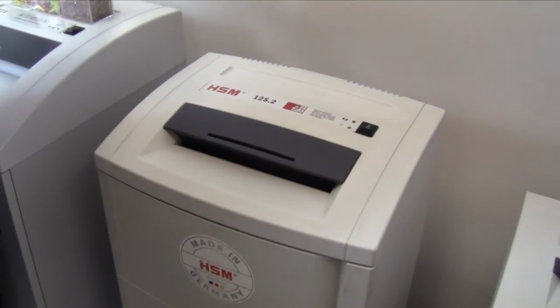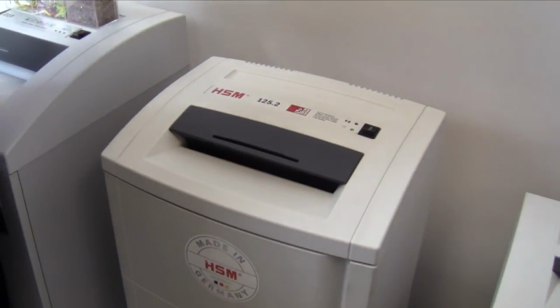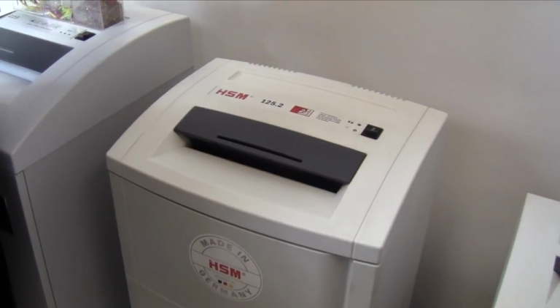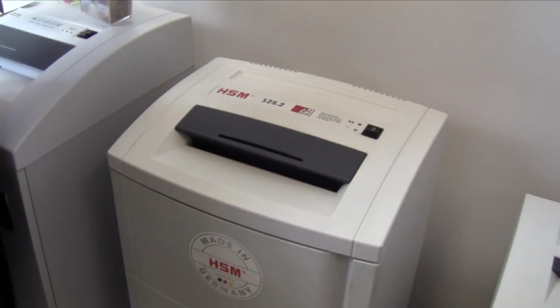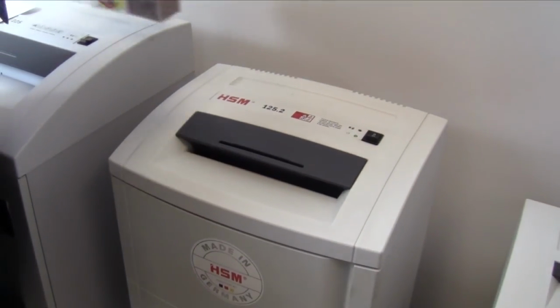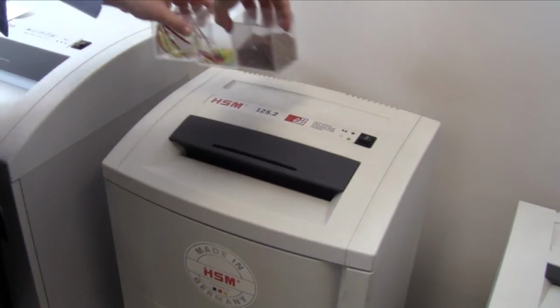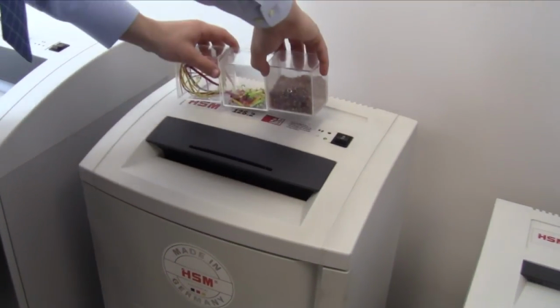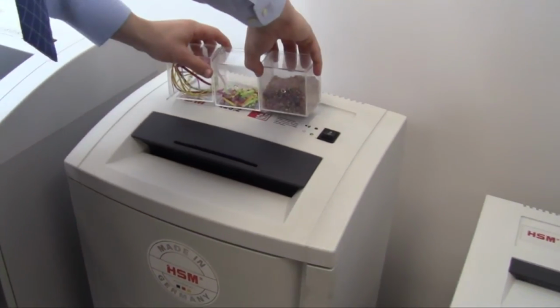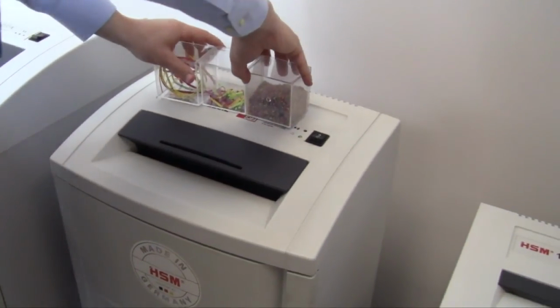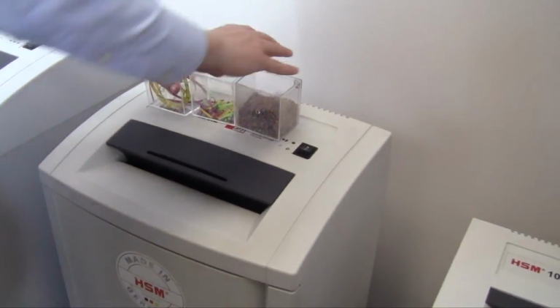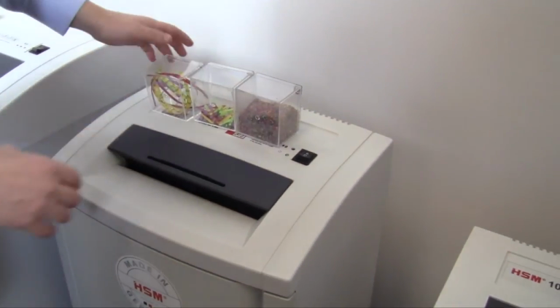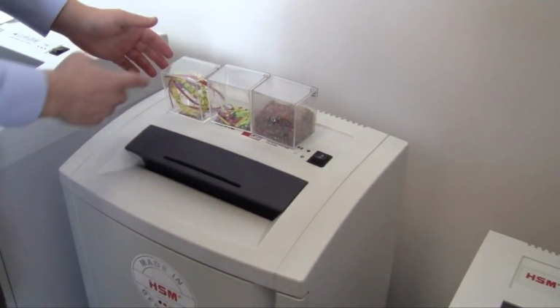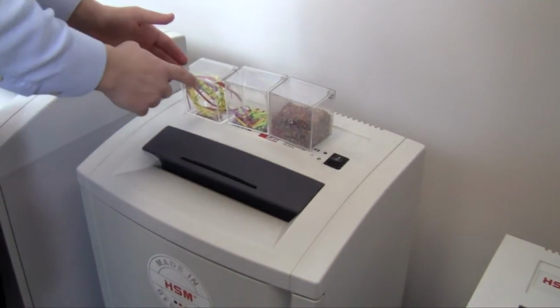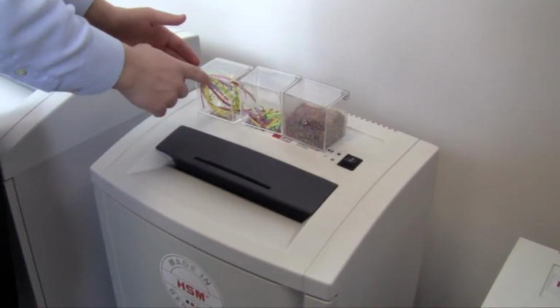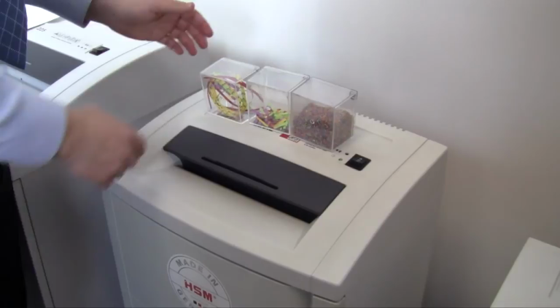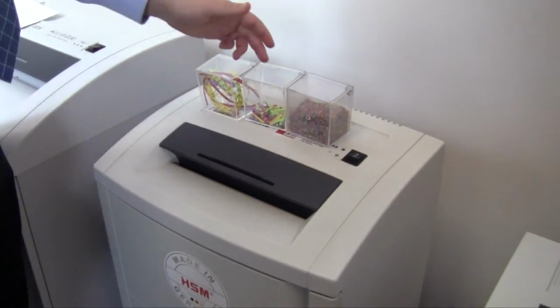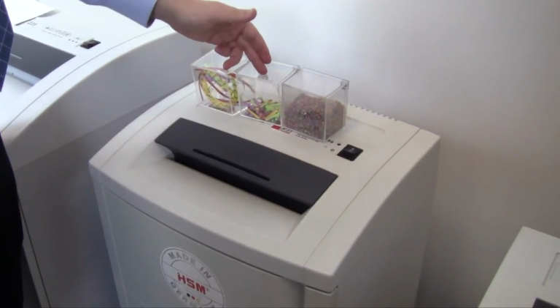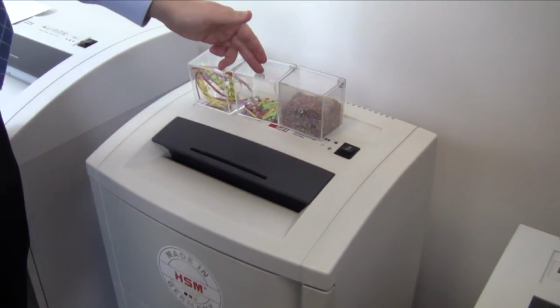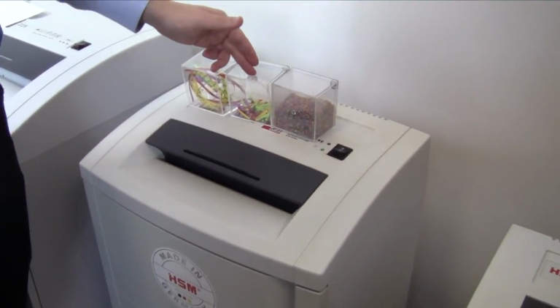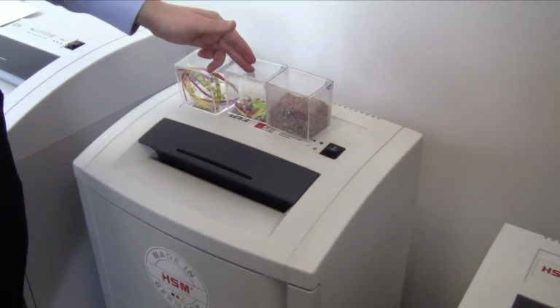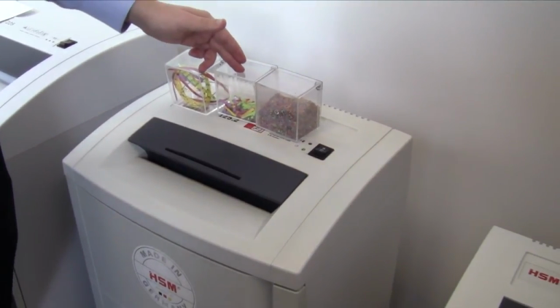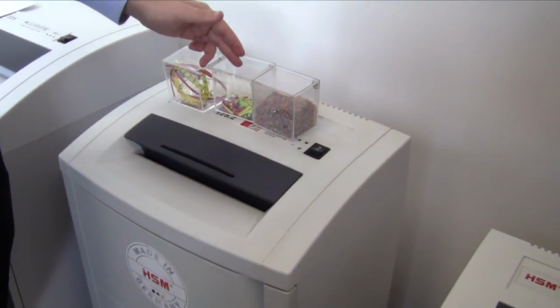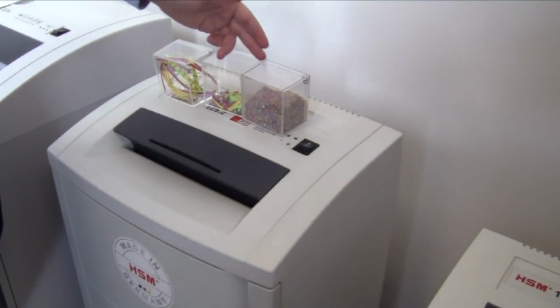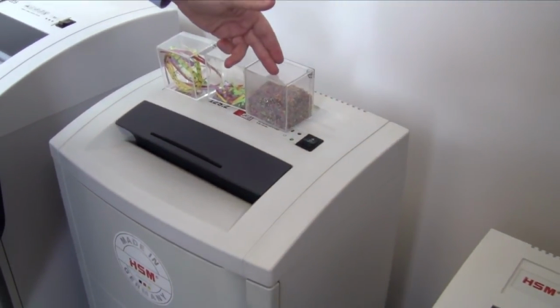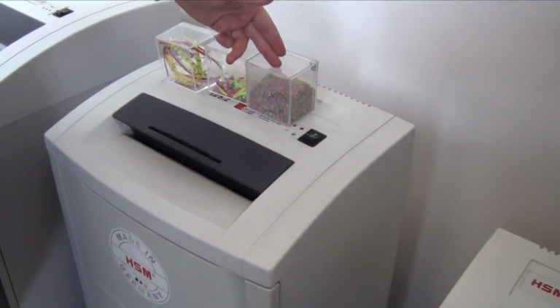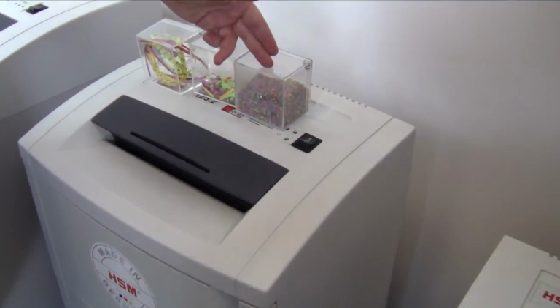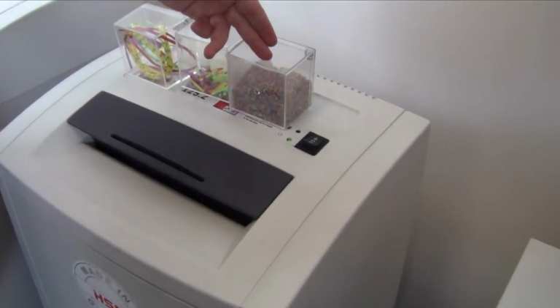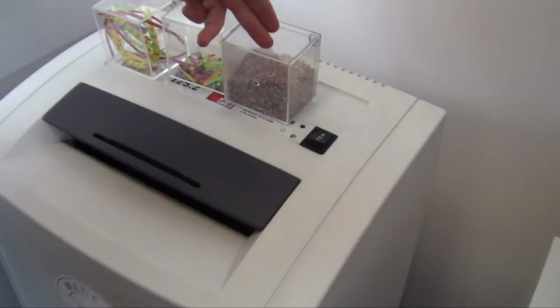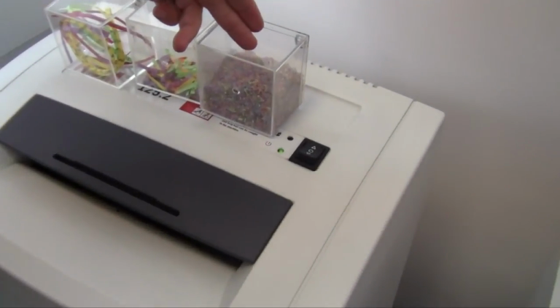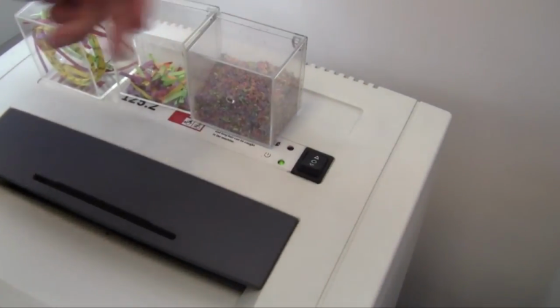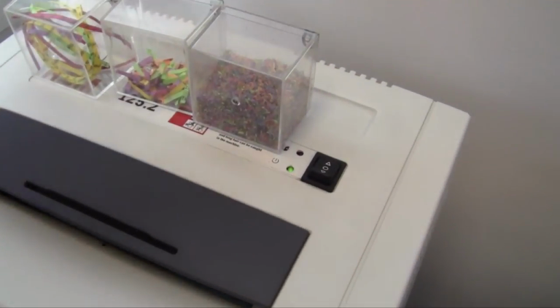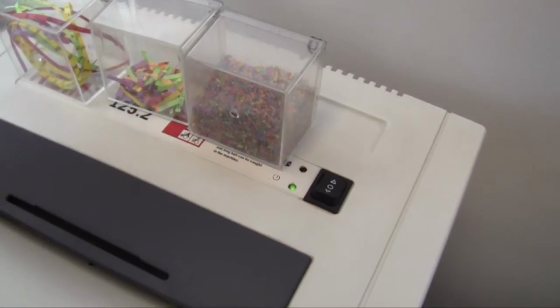This comes in three different varieties: it can either be a strip cut, a standard cross cut level three, or the high security NSA approved level six version.